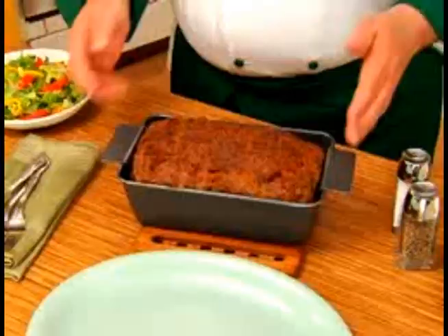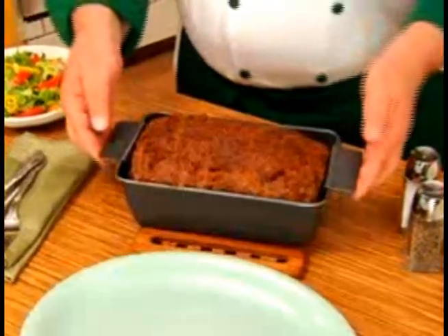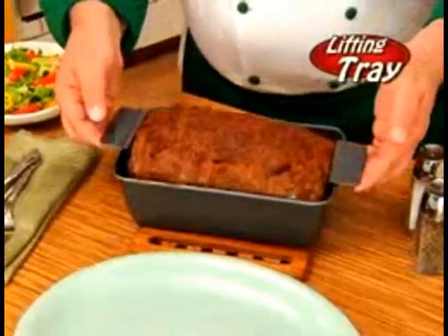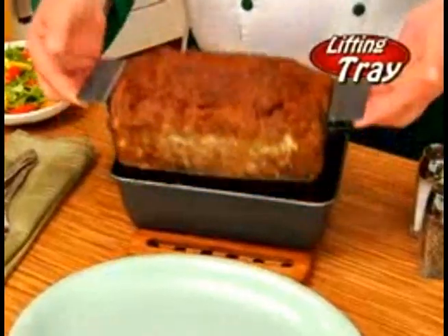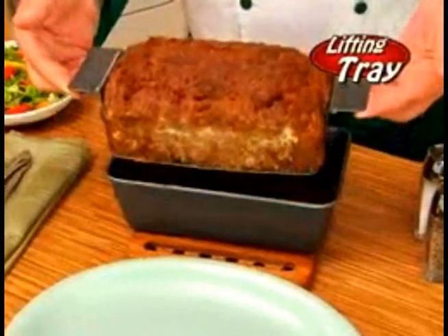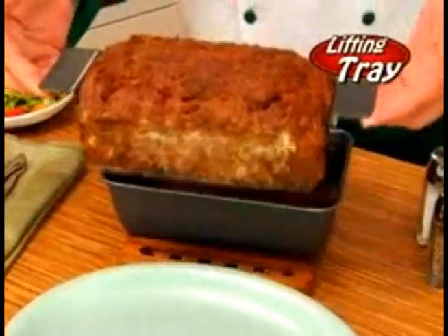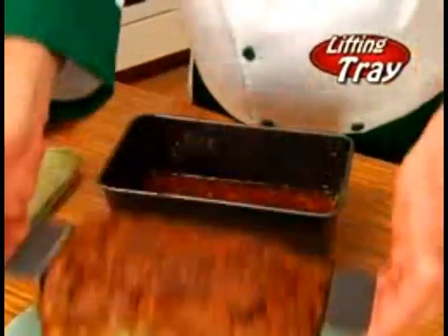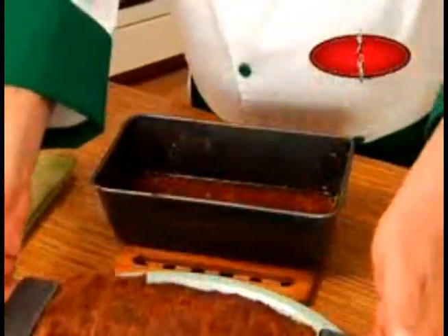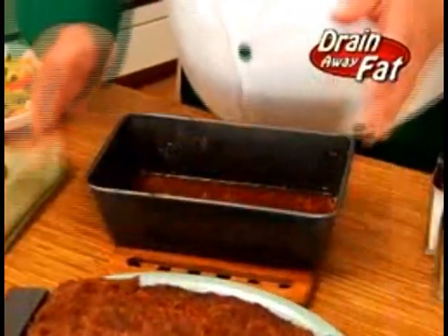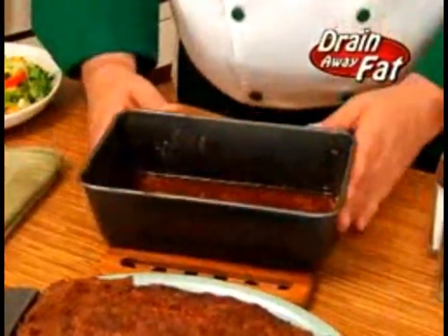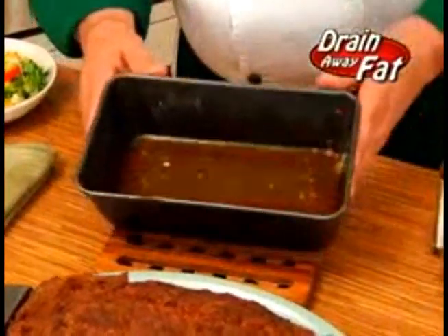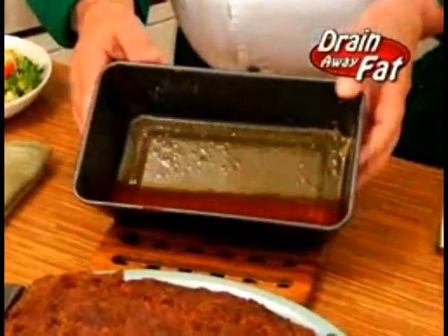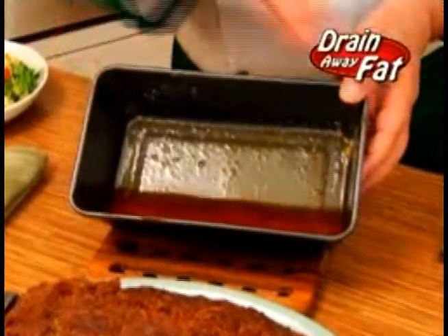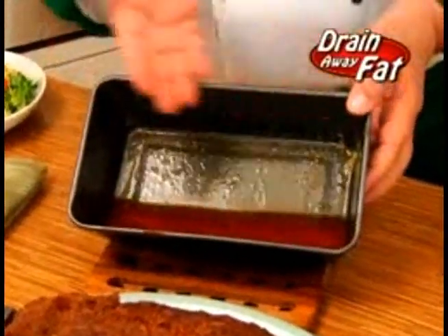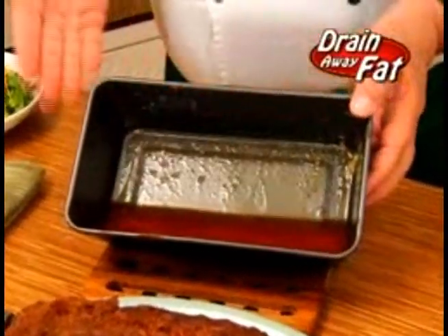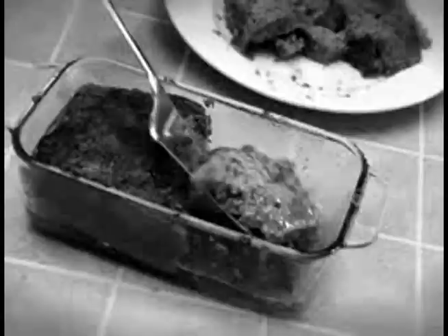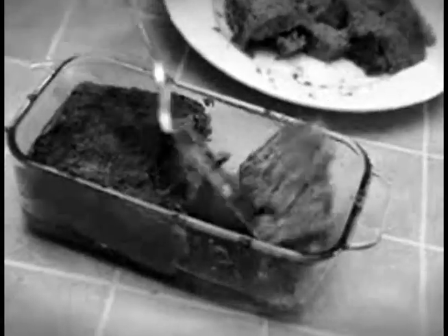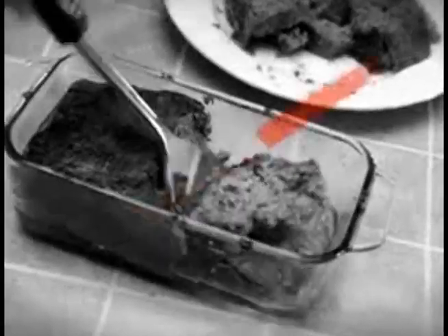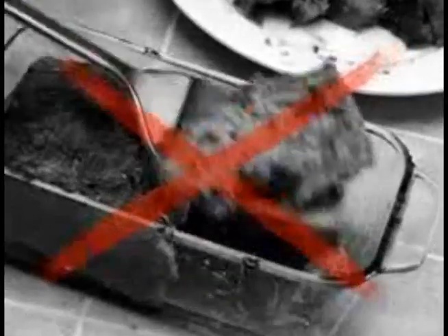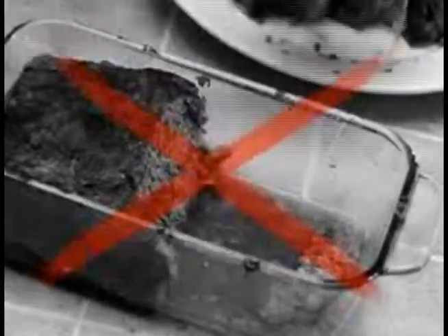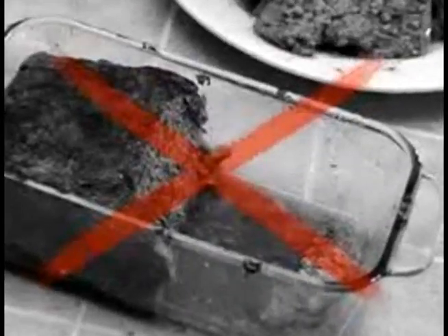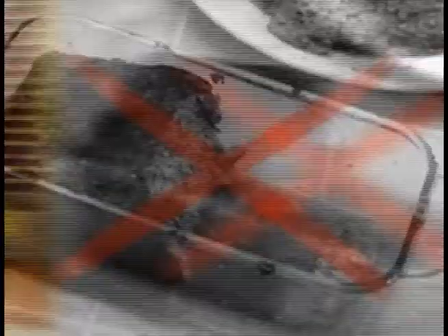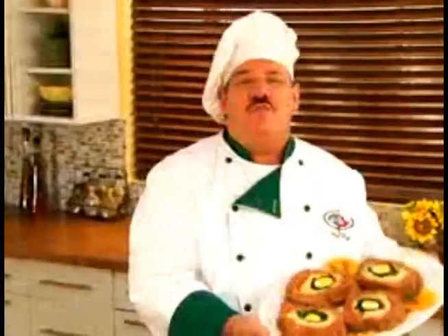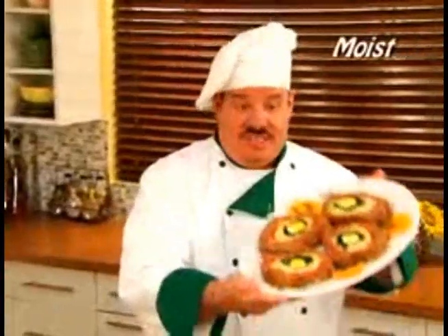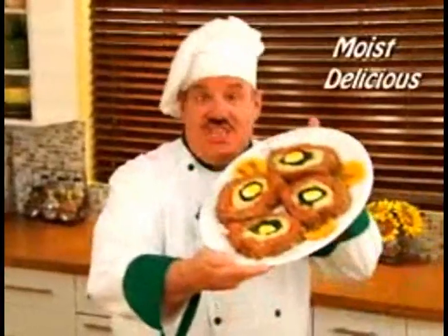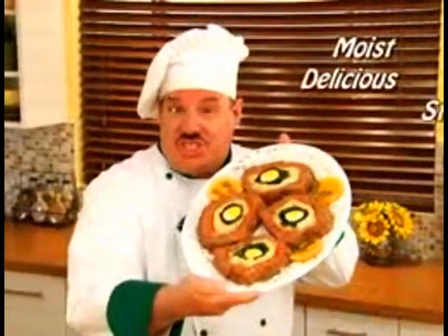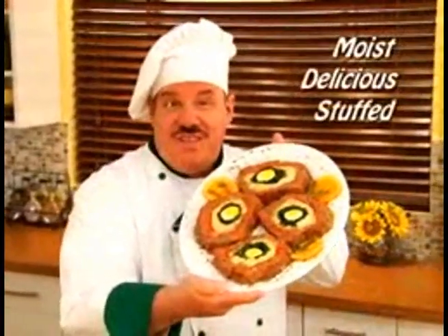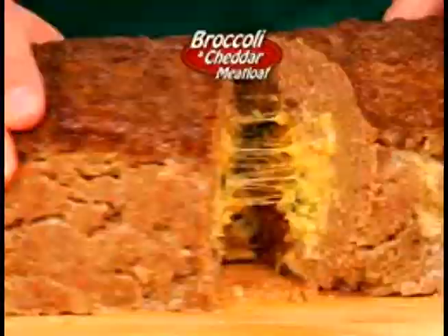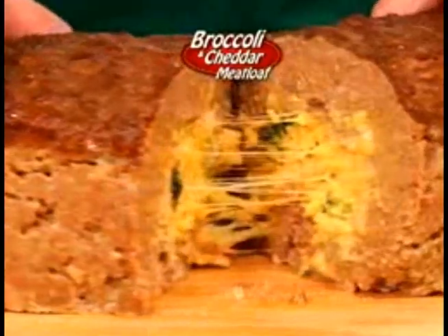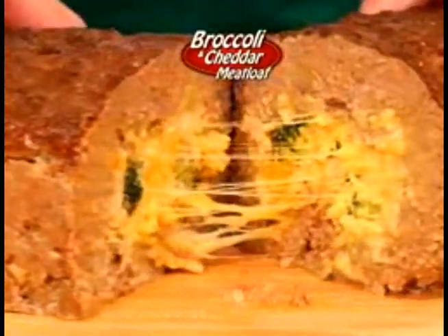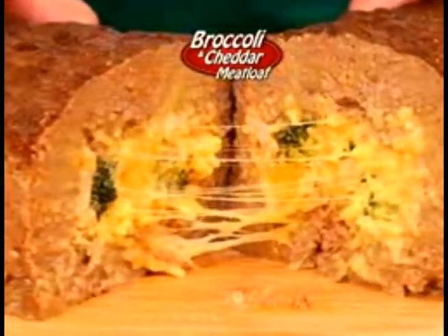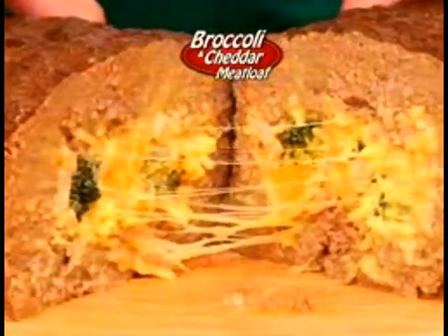Best of all, my lifting tray elevates your meatloaf so all the oils and fats drain away, making it healthier. Why make crumbly, boring meatloaf when you can serve moist, delicious stuffed meatloaf, just like my Aunt Nancy makes?